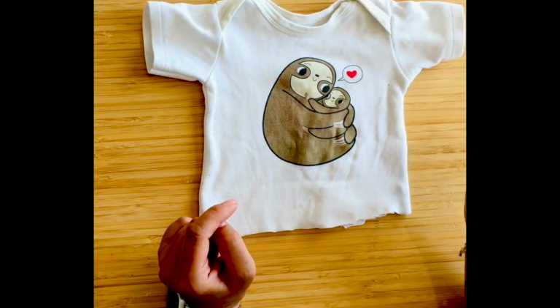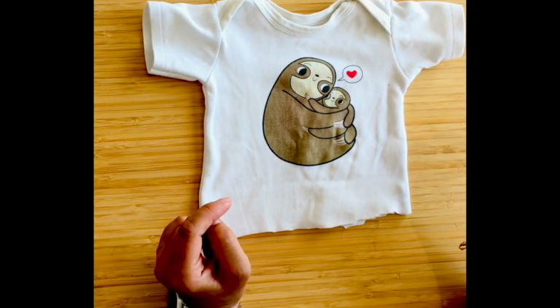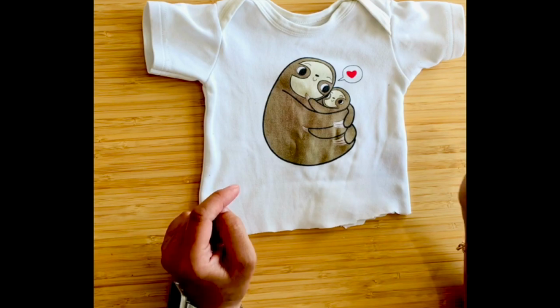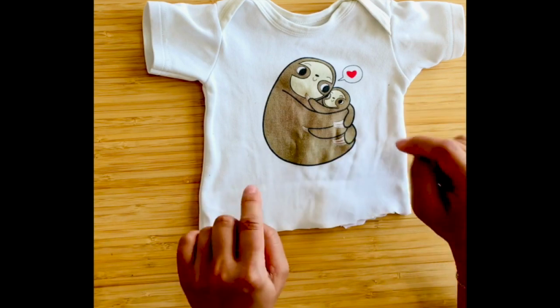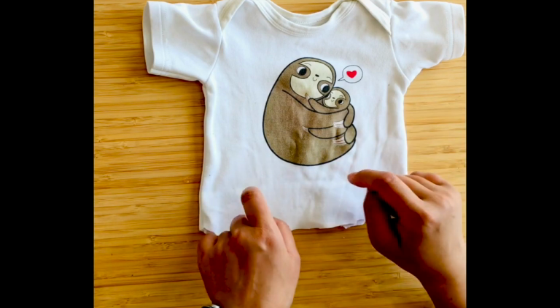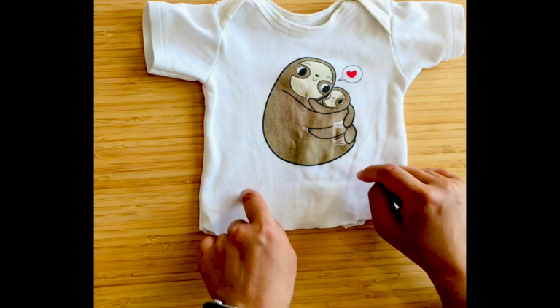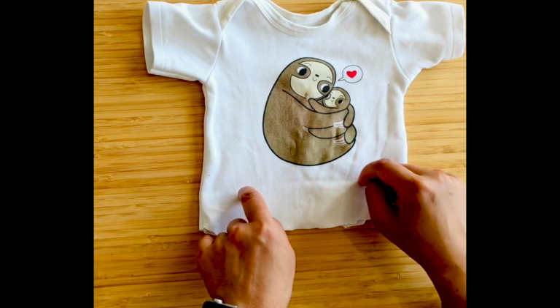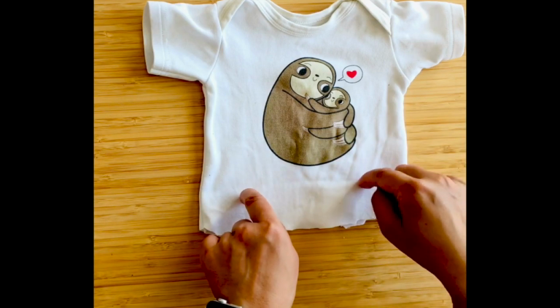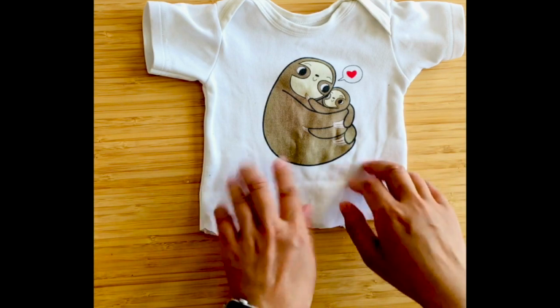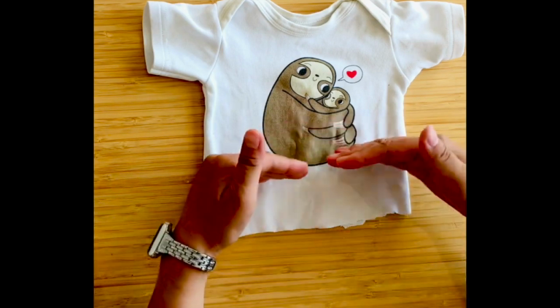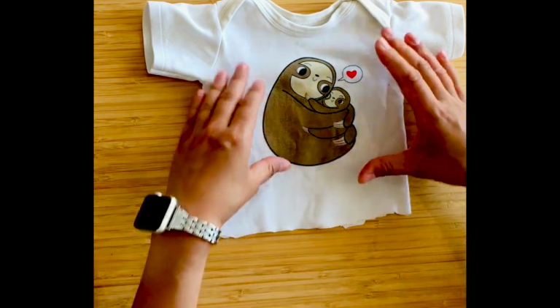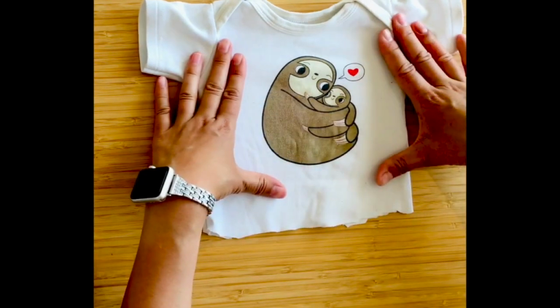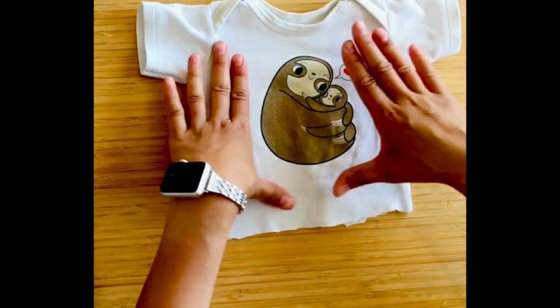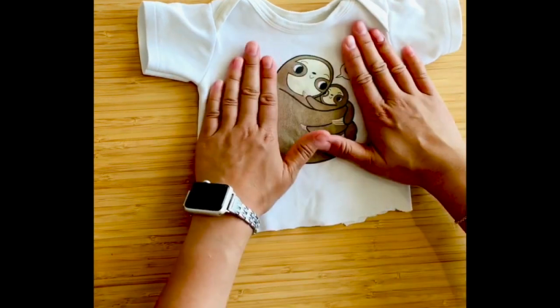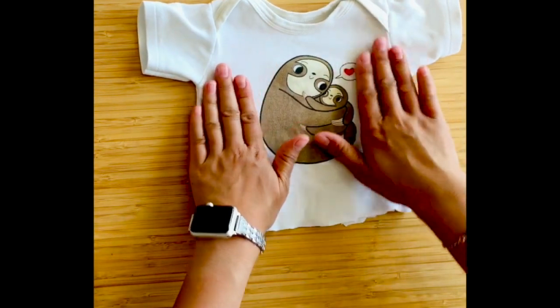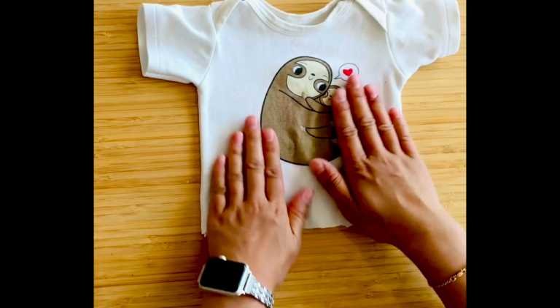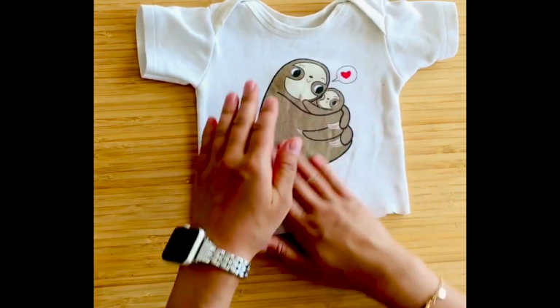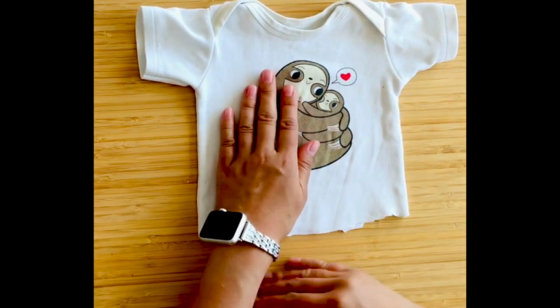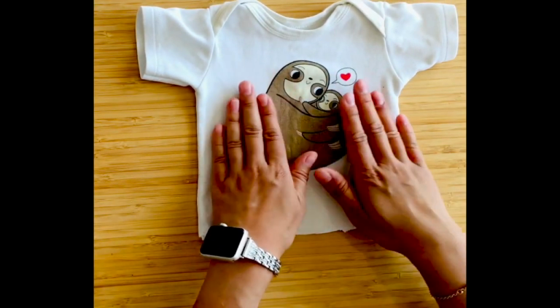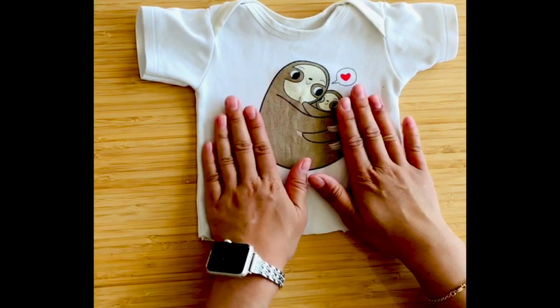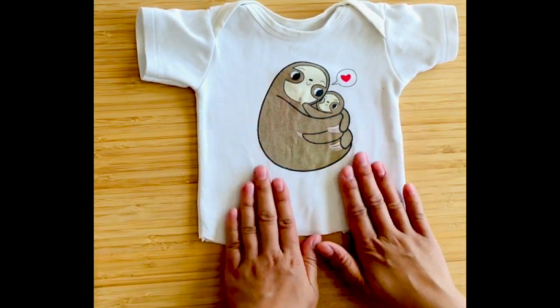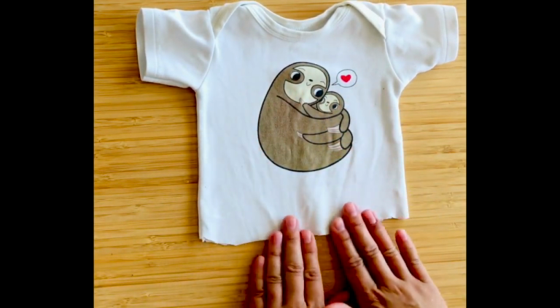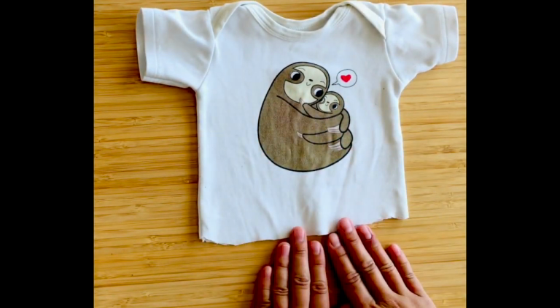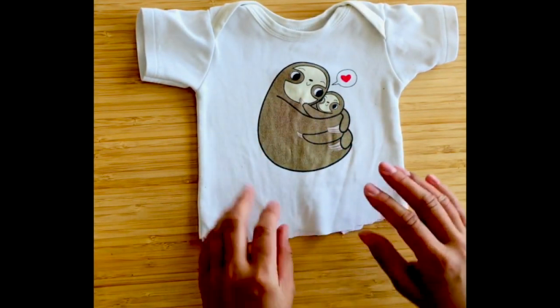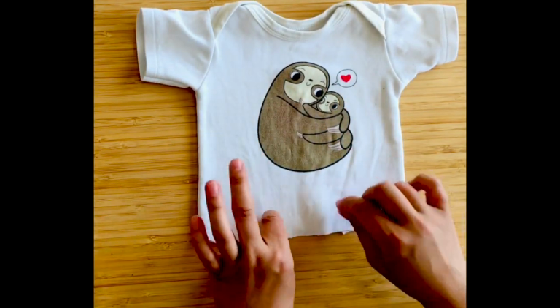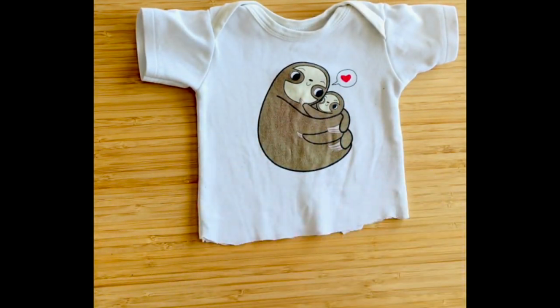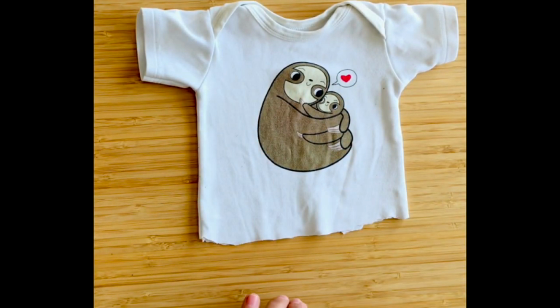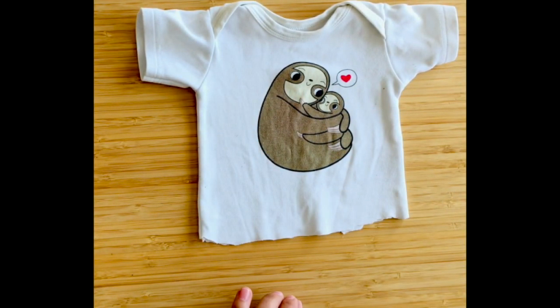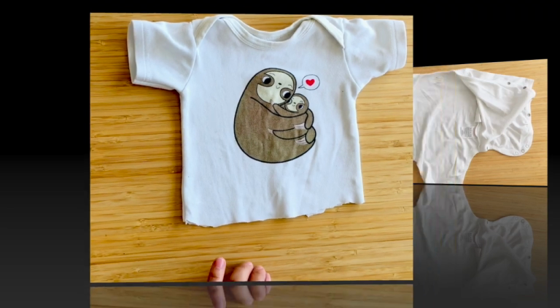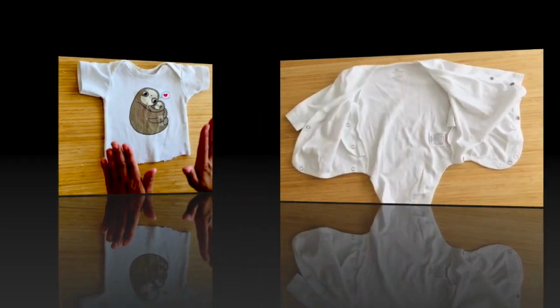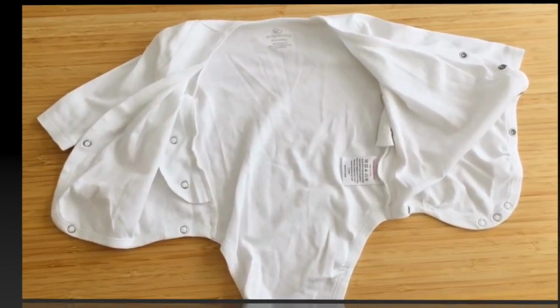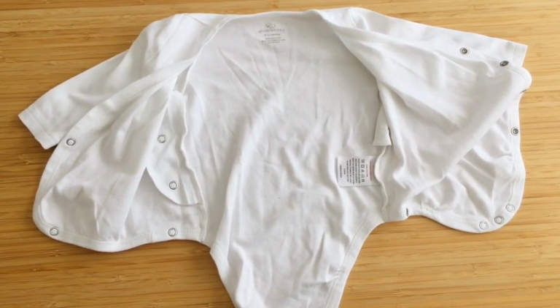Let me know in the comments below if you have any ideas for what to do with this leftover top half — it's just too cute to waste. They're so small and tiny; you want to keep every little bit that you can.